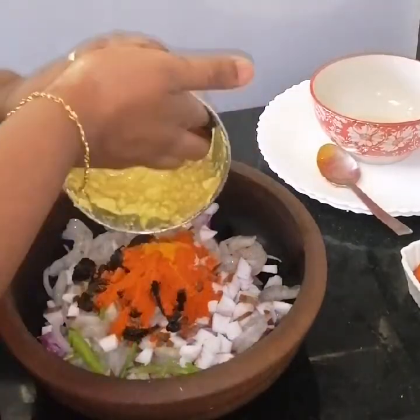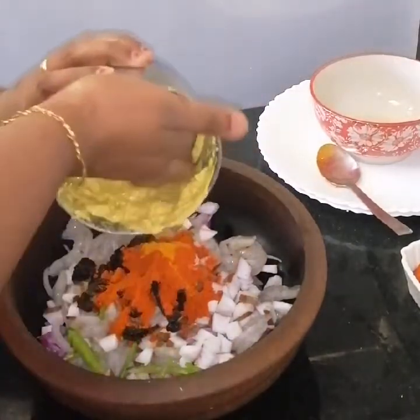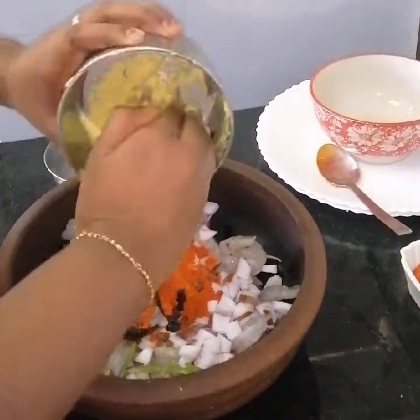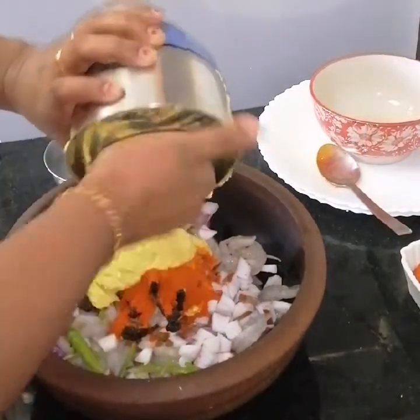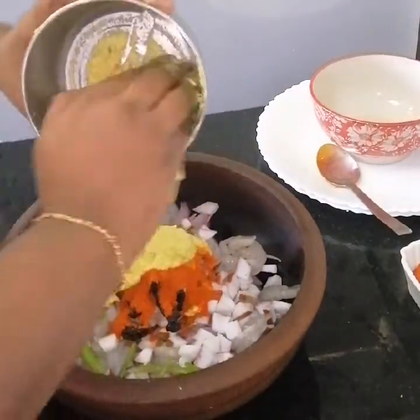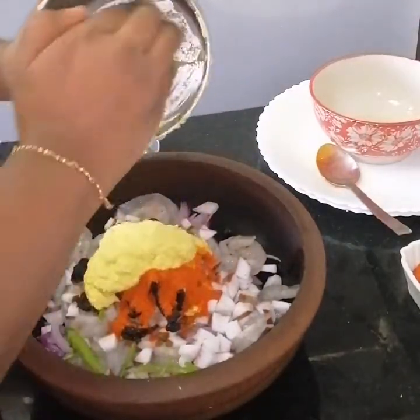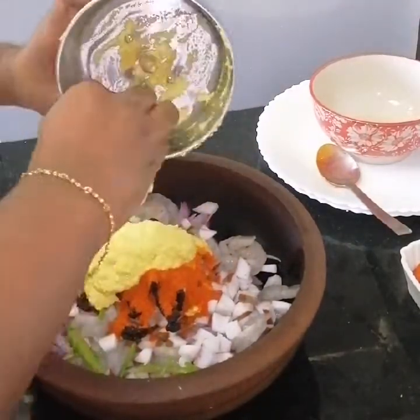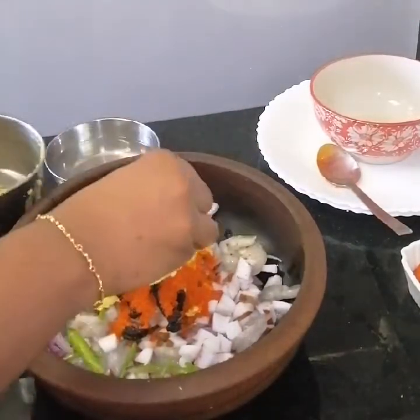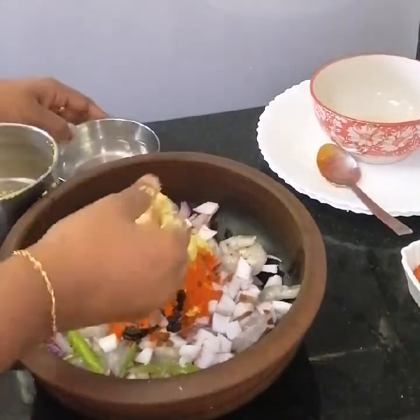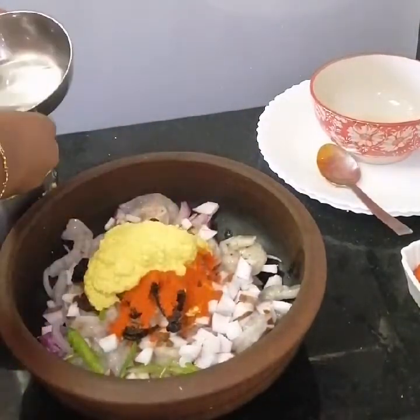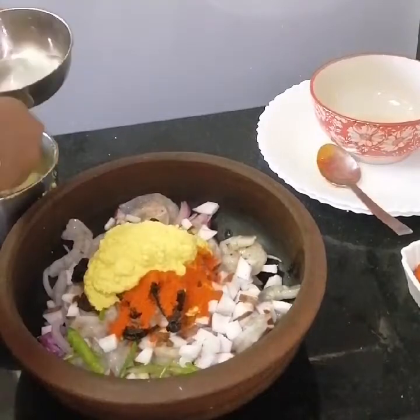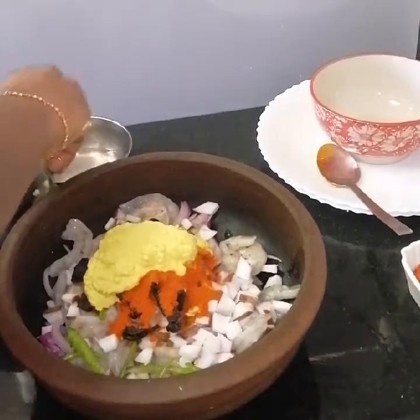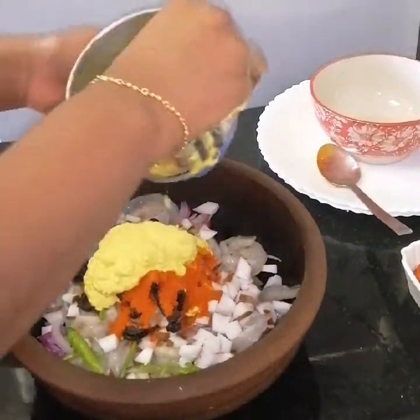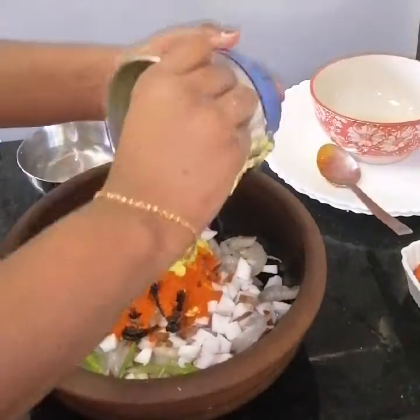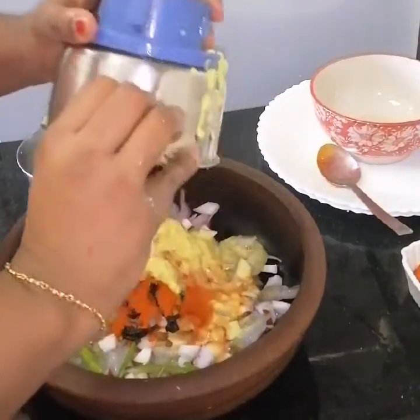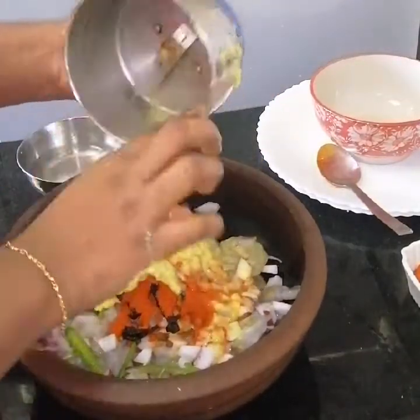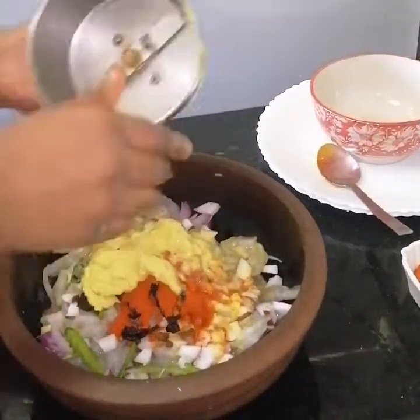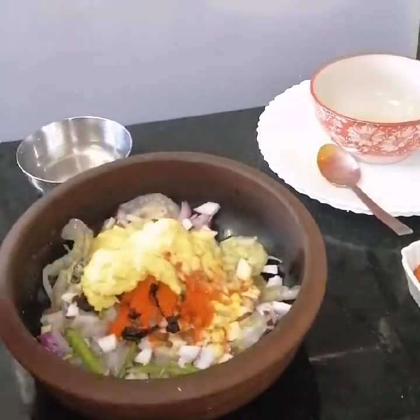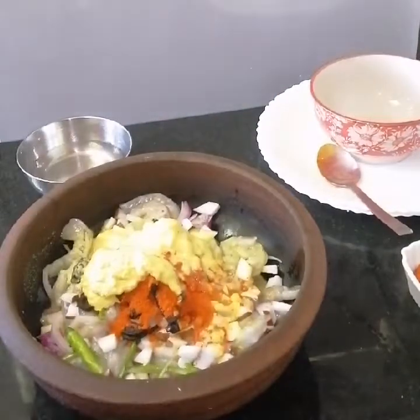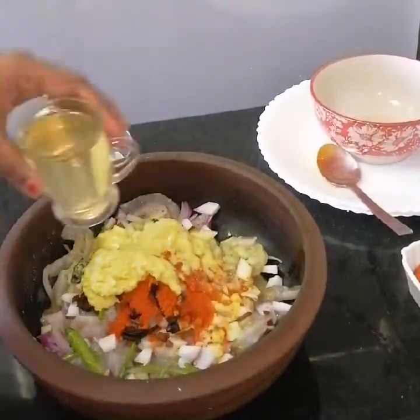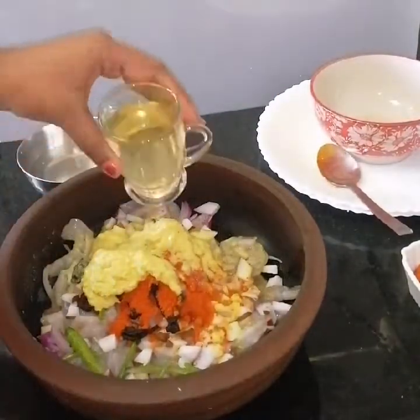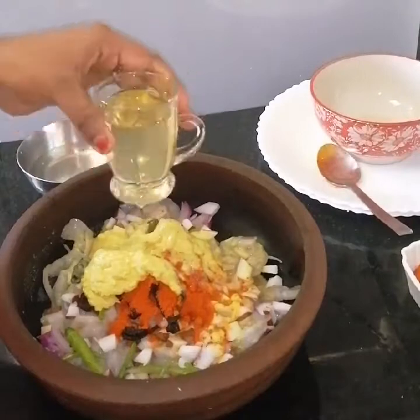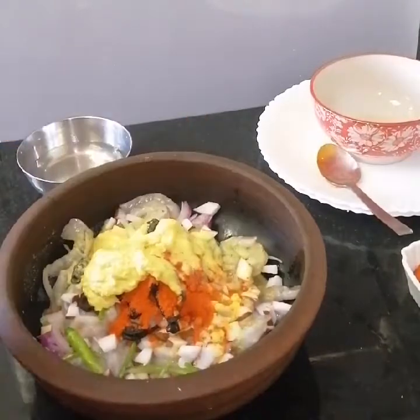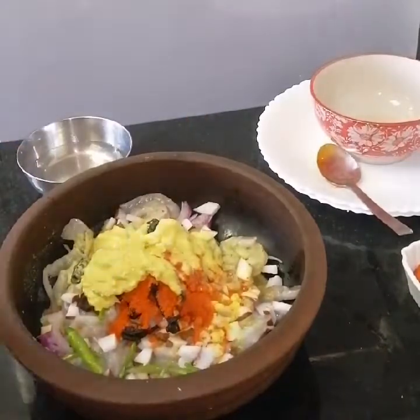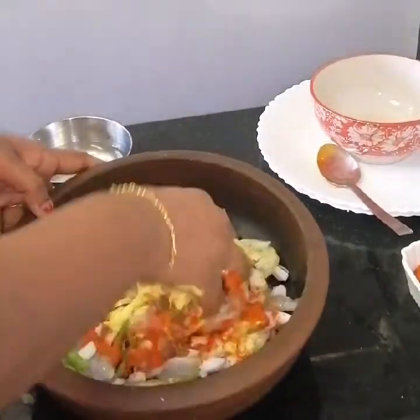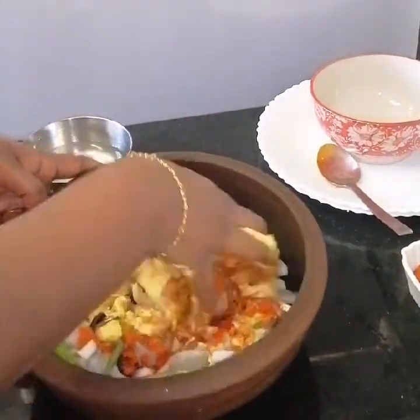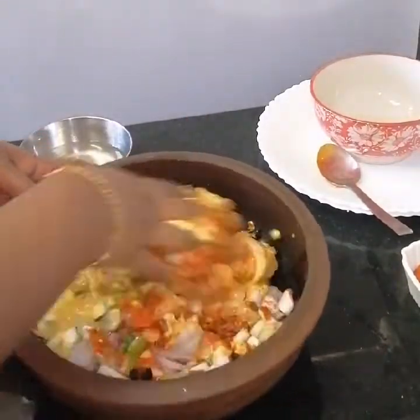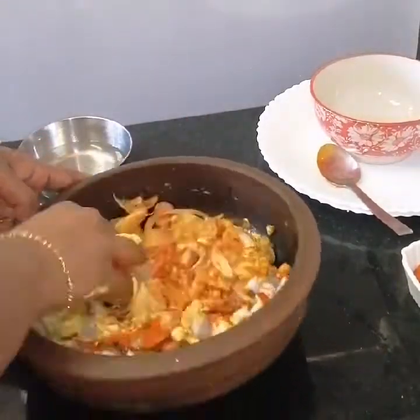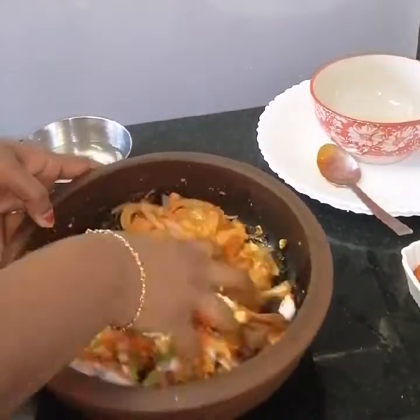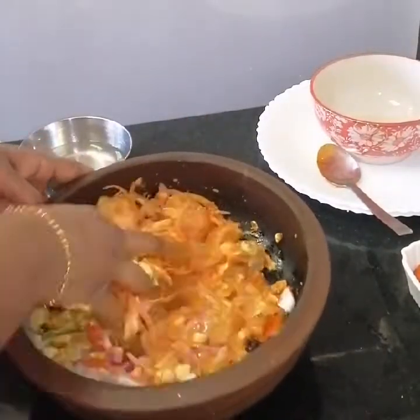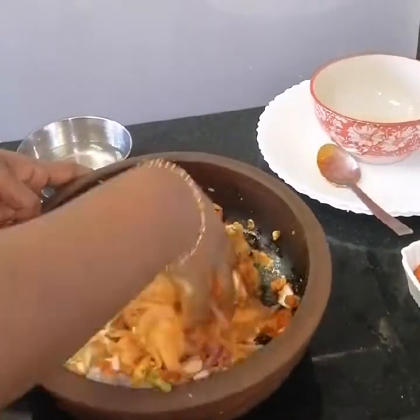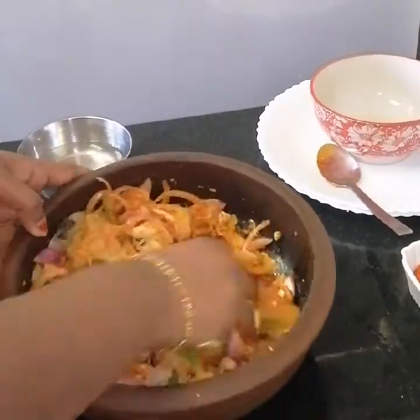Put it in the pan and add a little bit of water. Add 1 spoon and put the pan on.